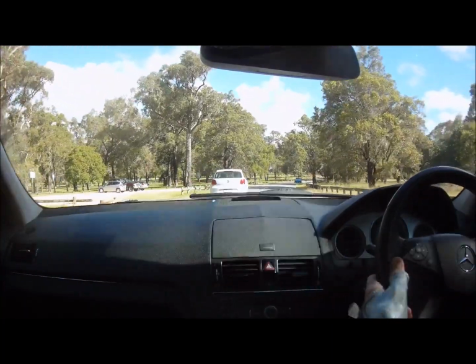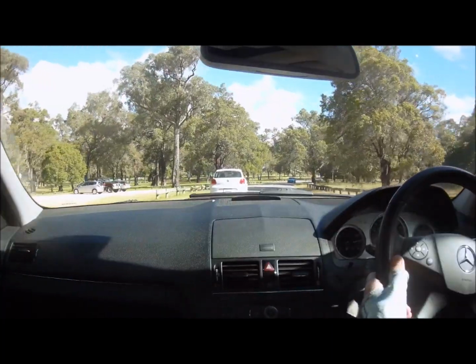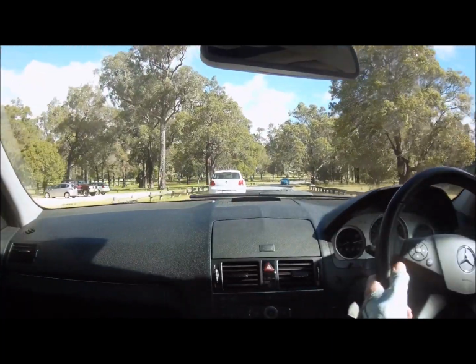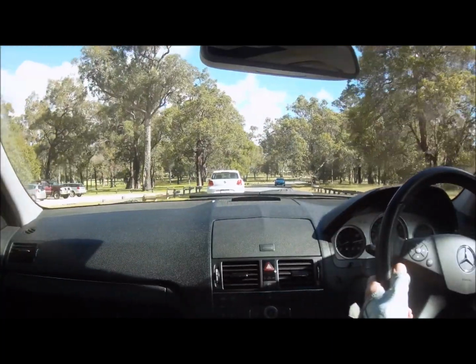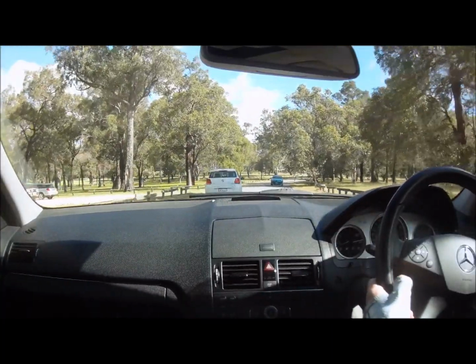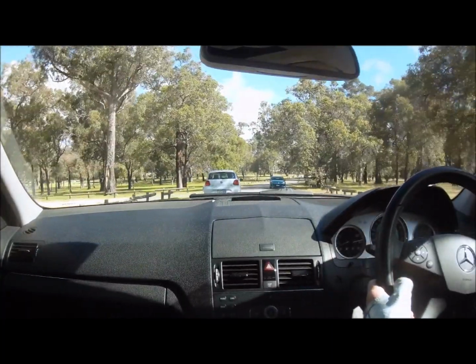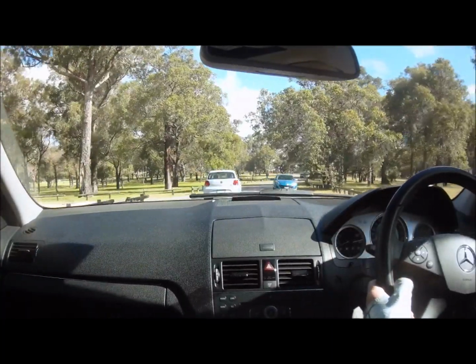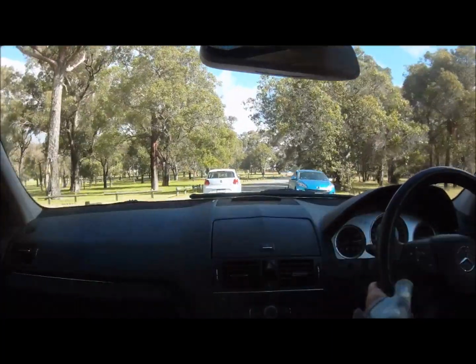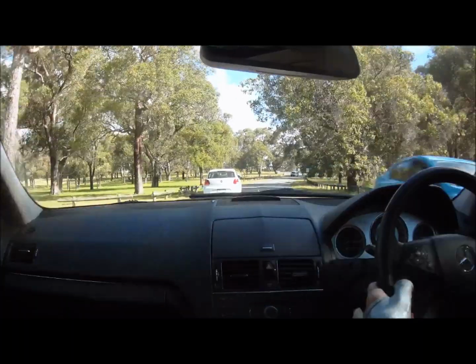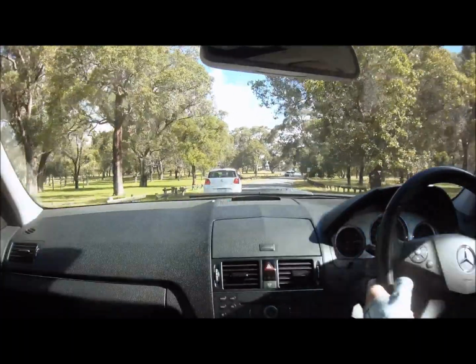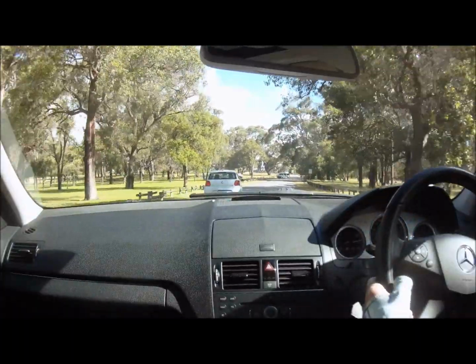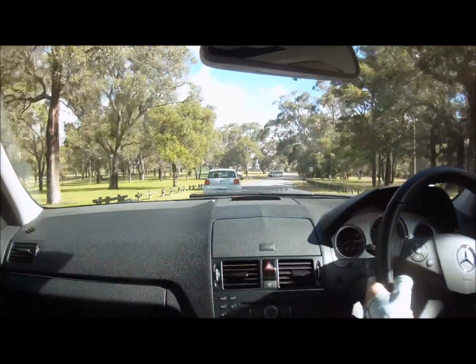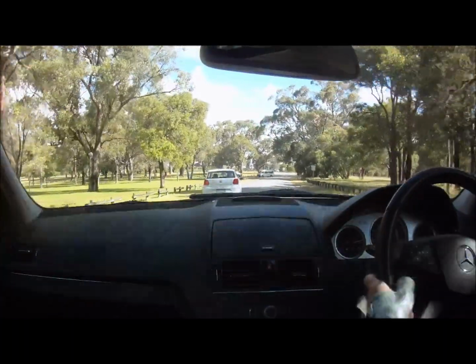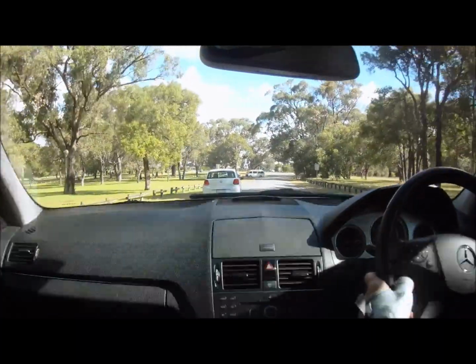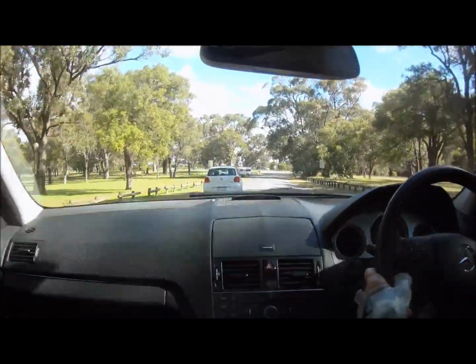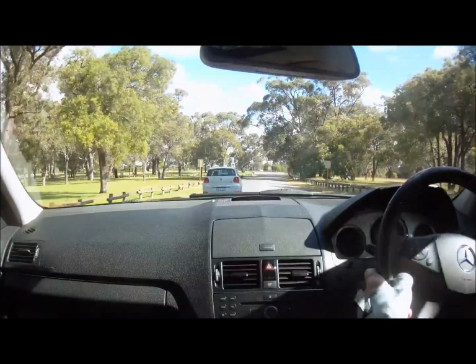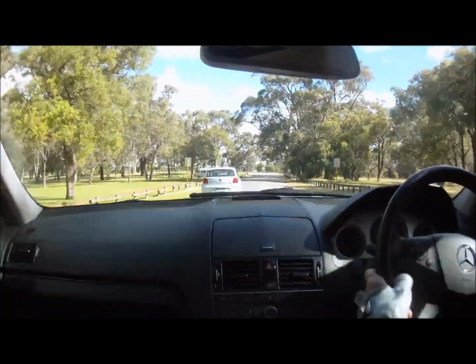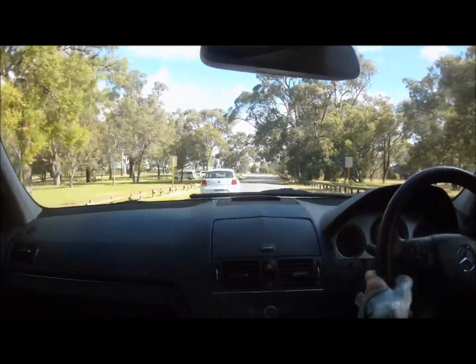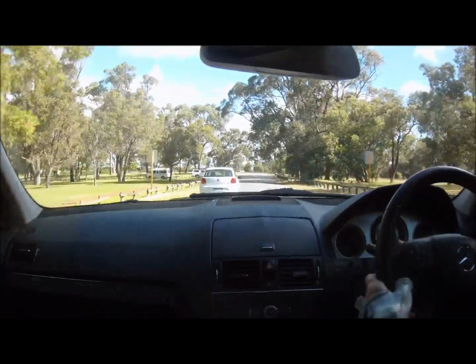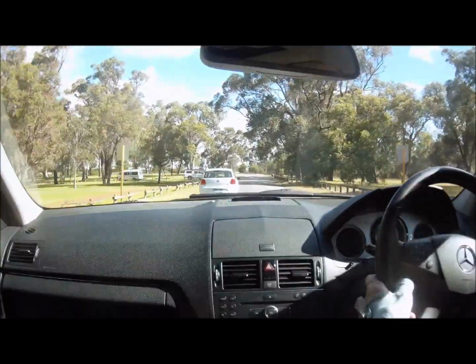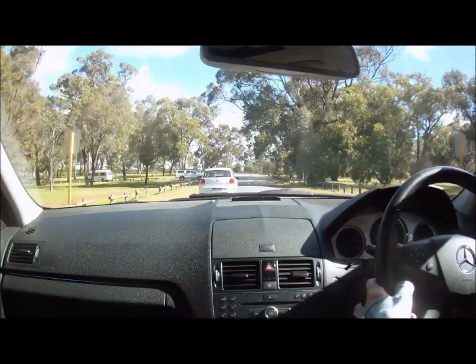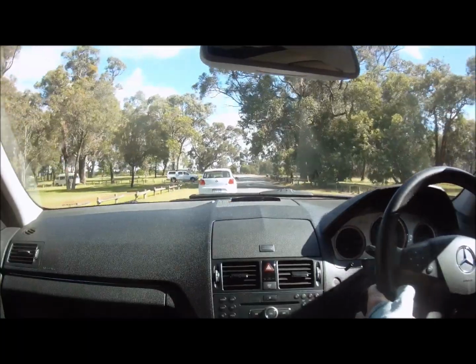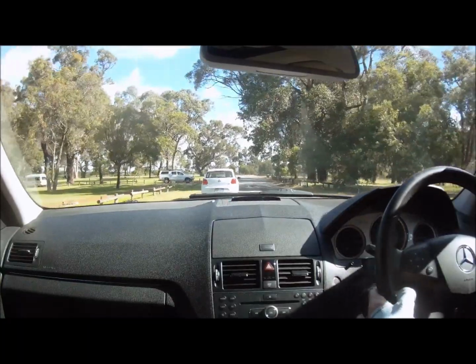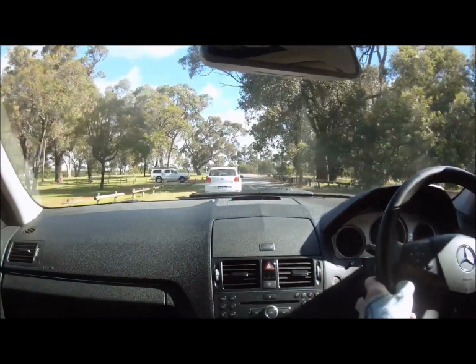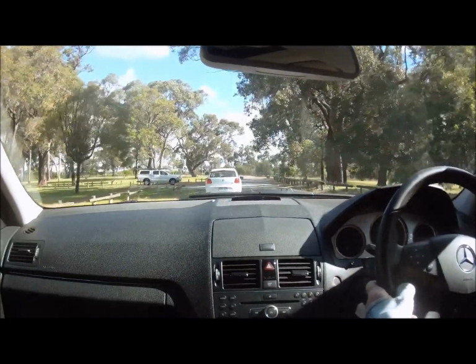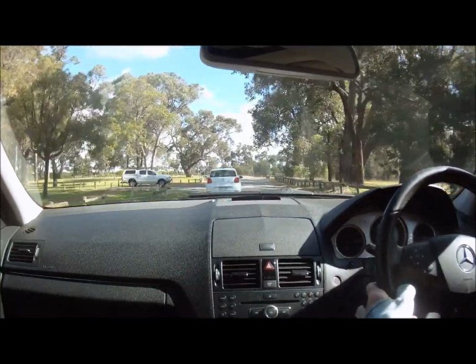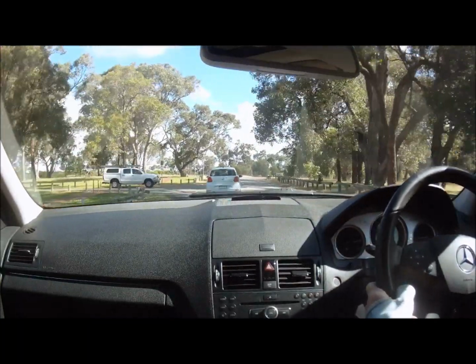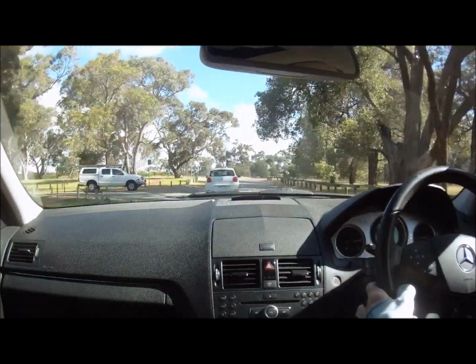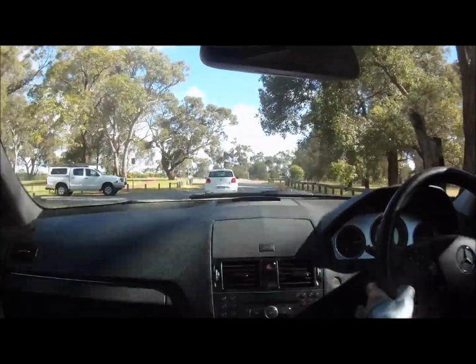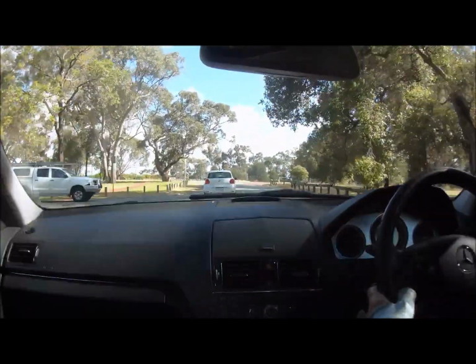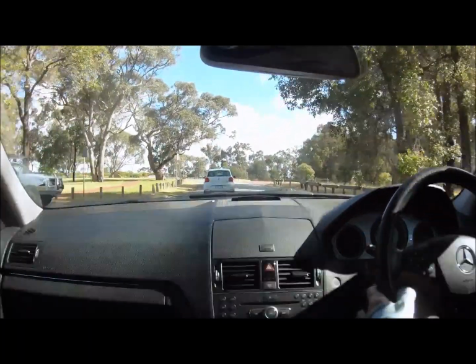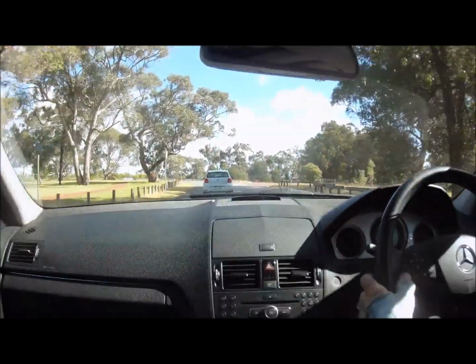These cars aren't particularly bad on understeer anyway, but I was keen to try it out, and I'm happier with the new setting that I've got. So I'll show you what I did. I hope you enjoy the video.